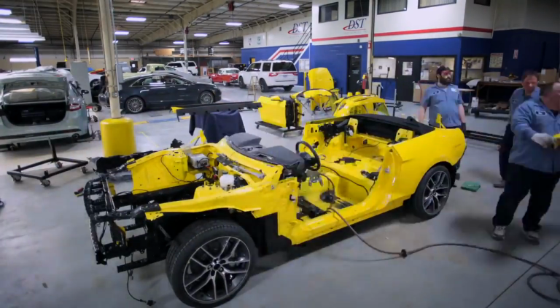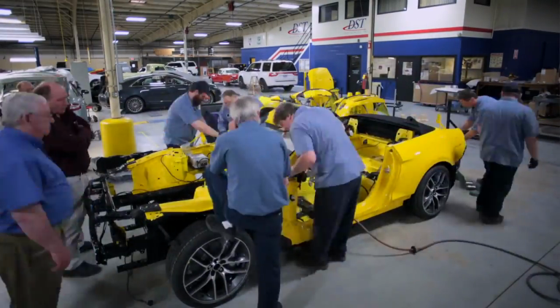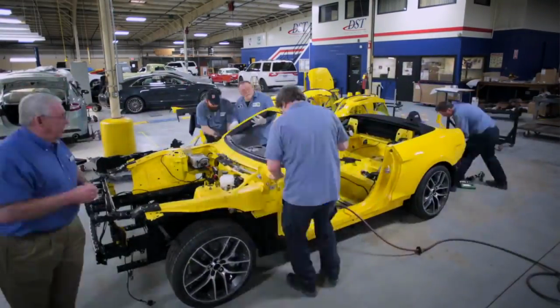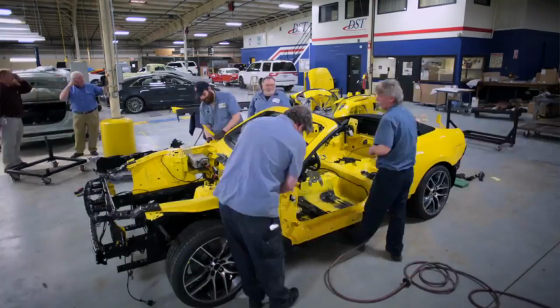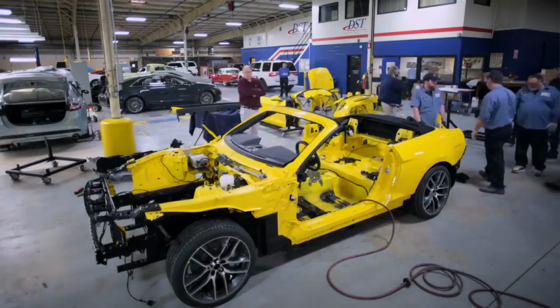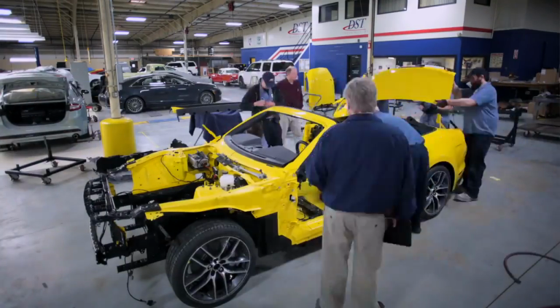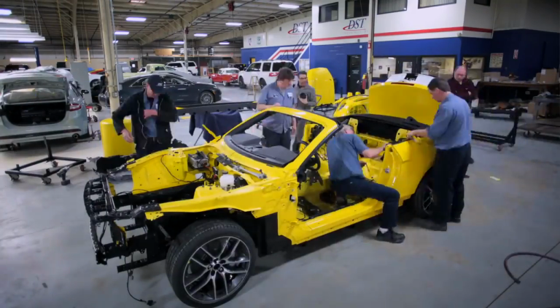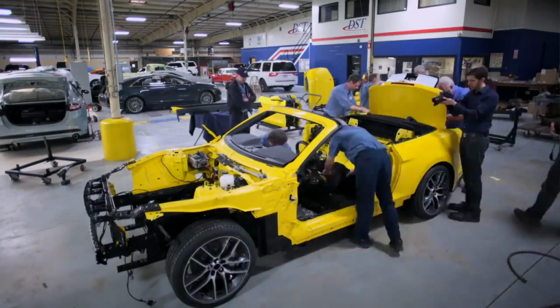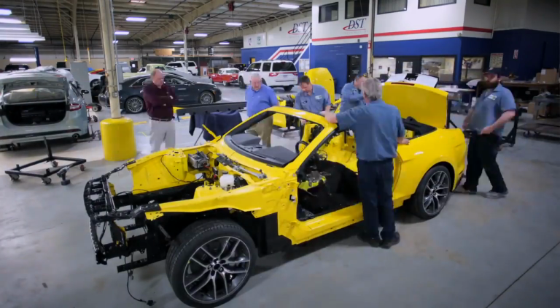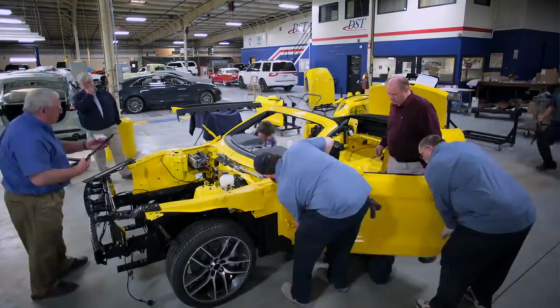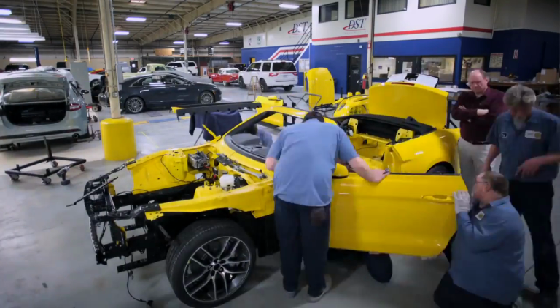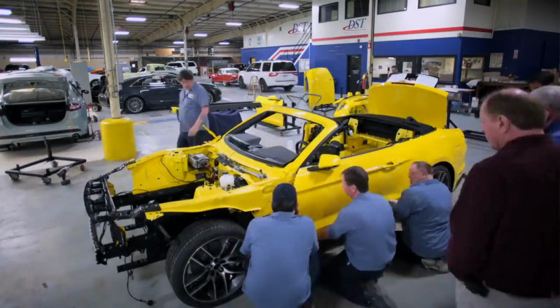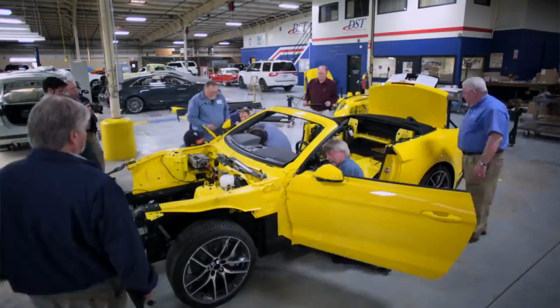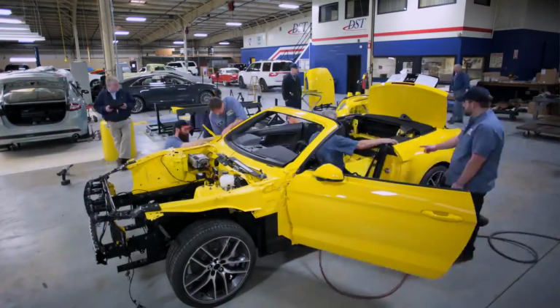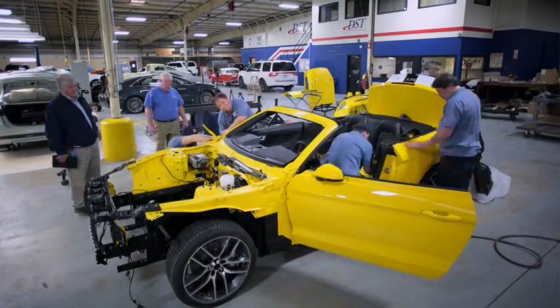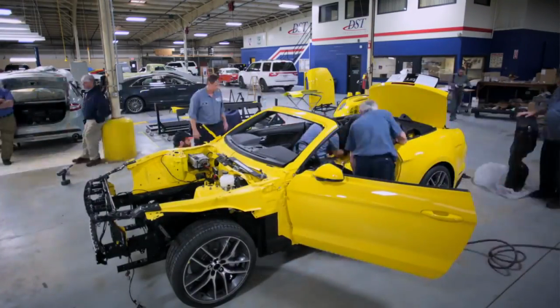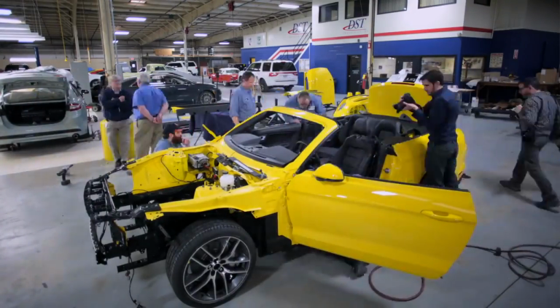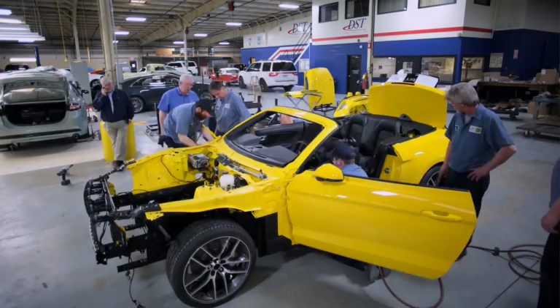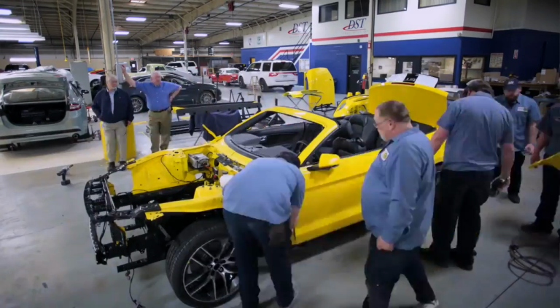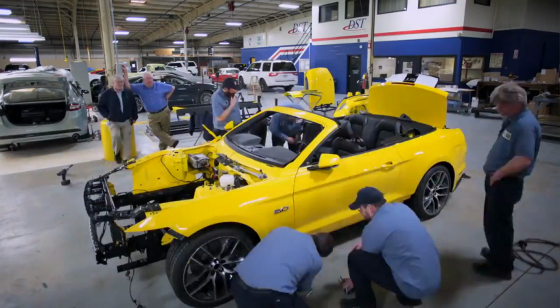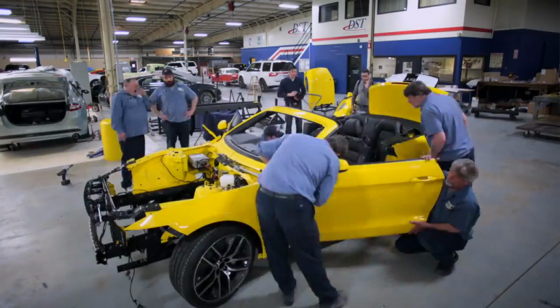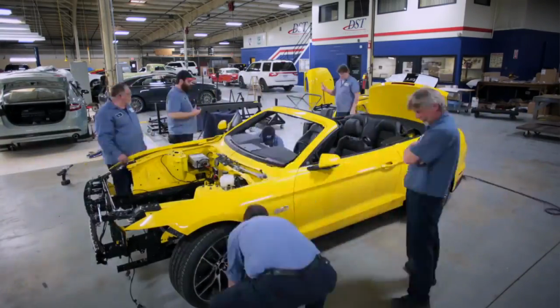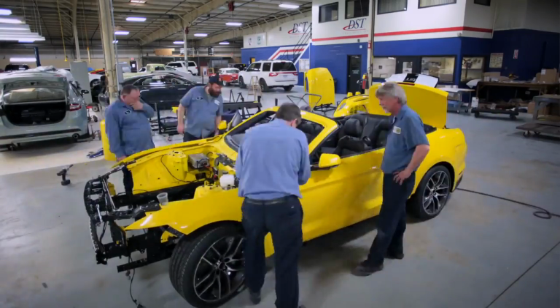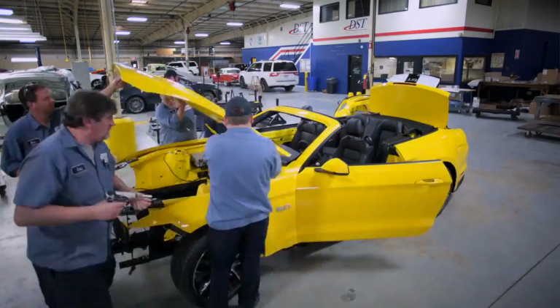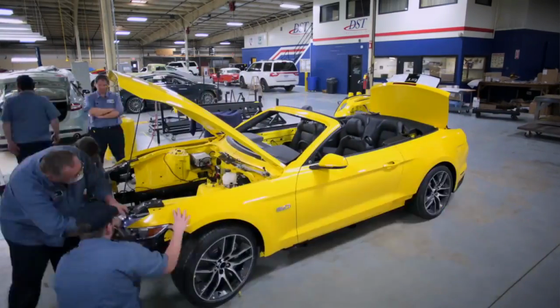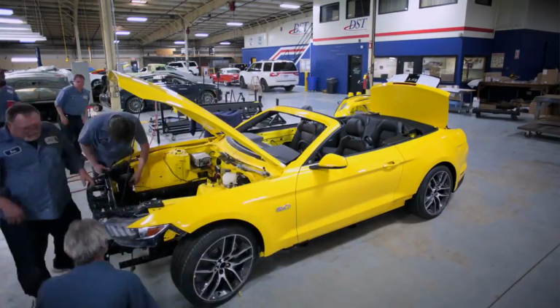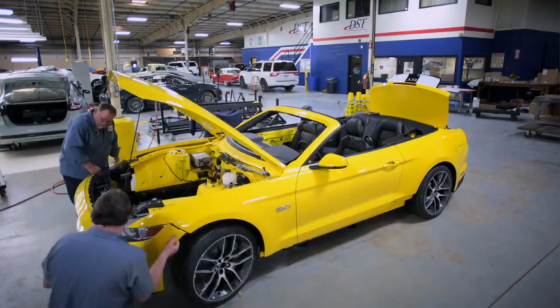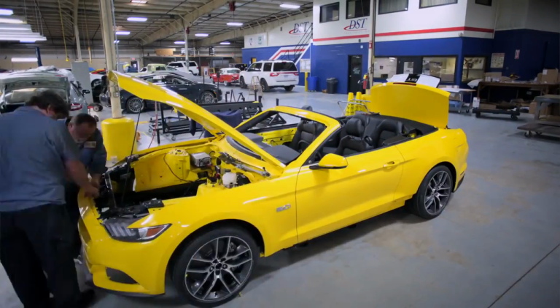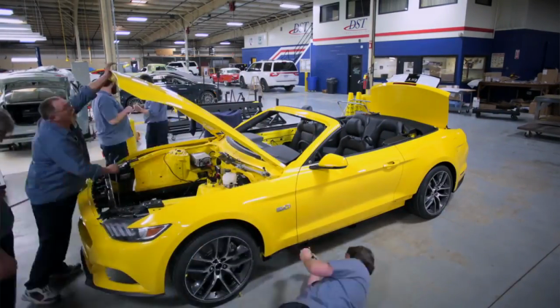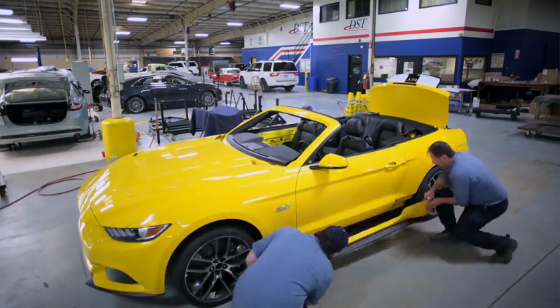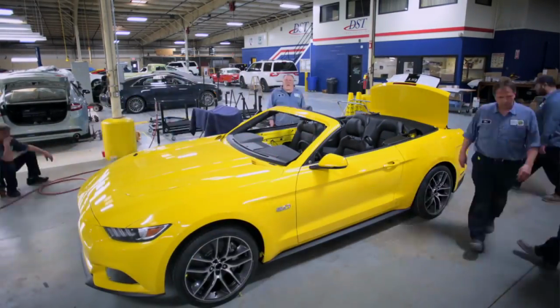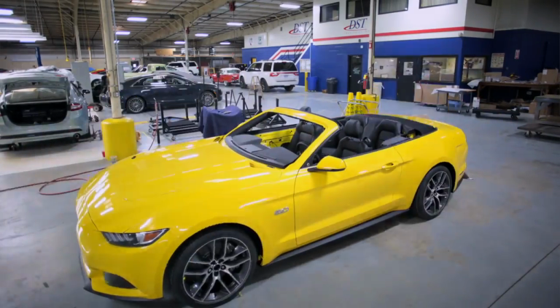One of the other challenges that I didn't mention is we're under a five-hour window. Once the observation deck closes, basically we have from 2 a.m. to 7 a.m. to get this car assembled, put together, and our dunnage carts out of the way.